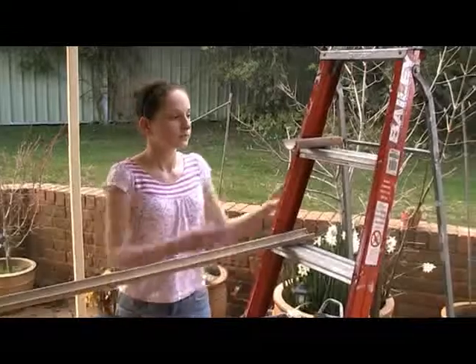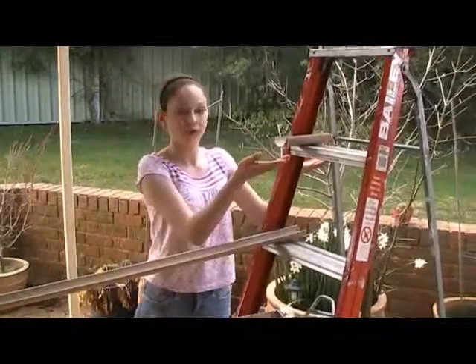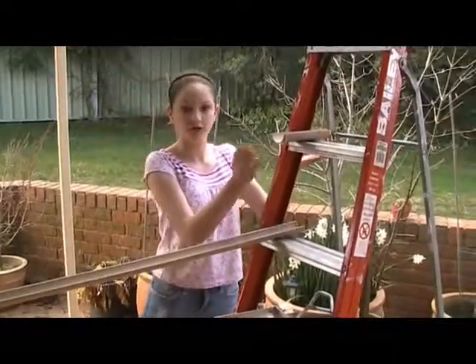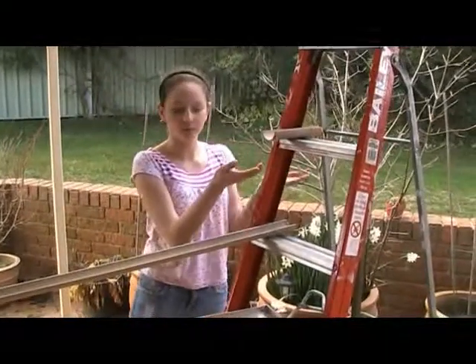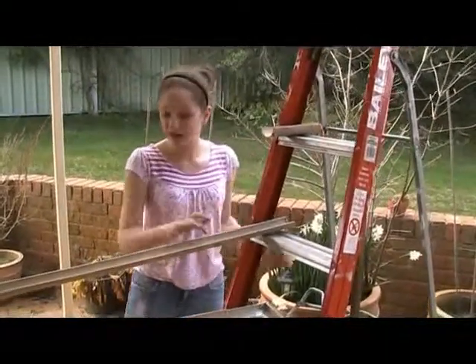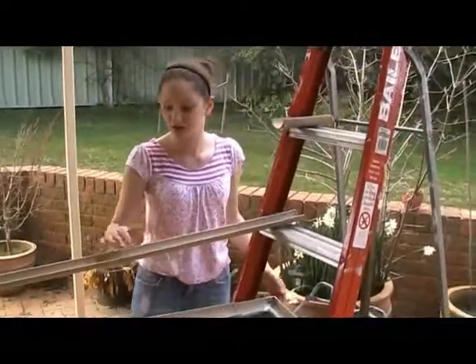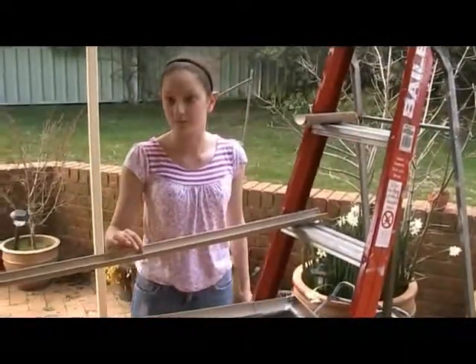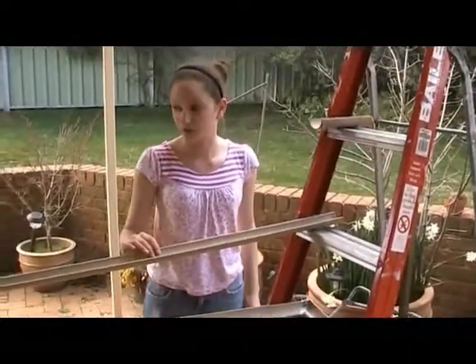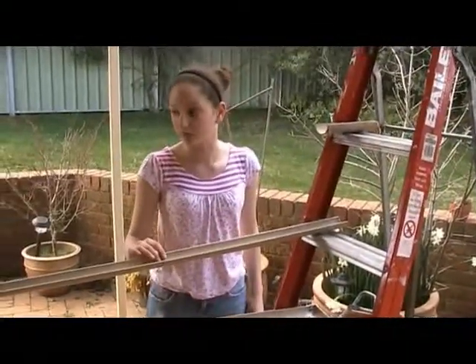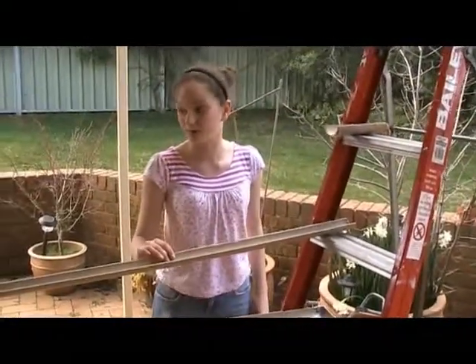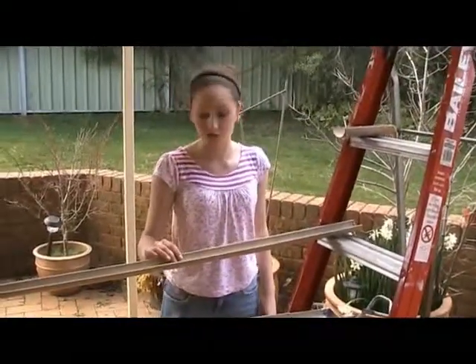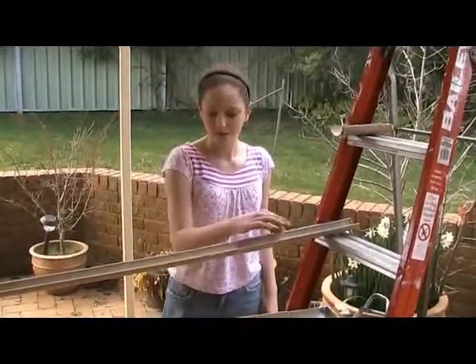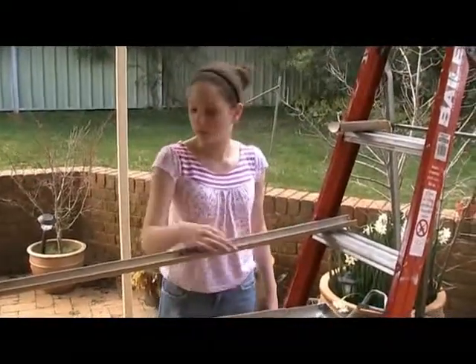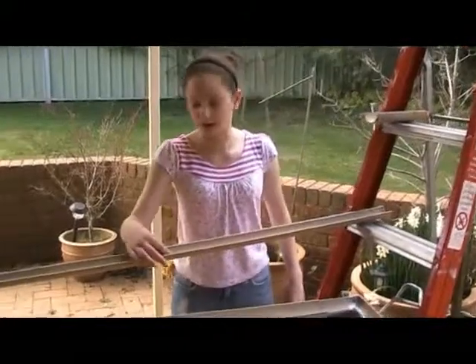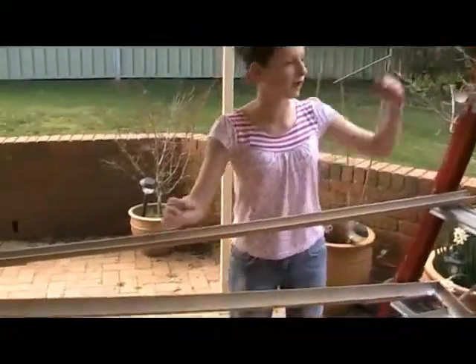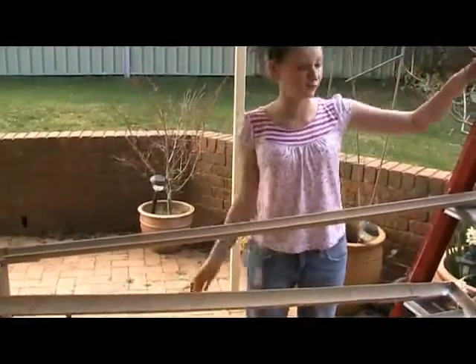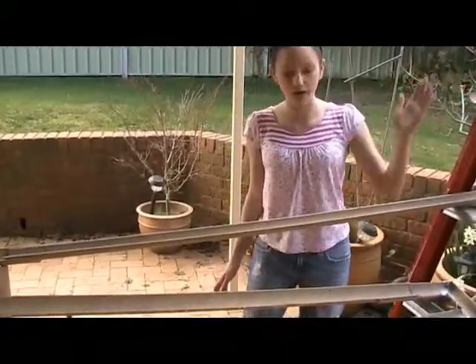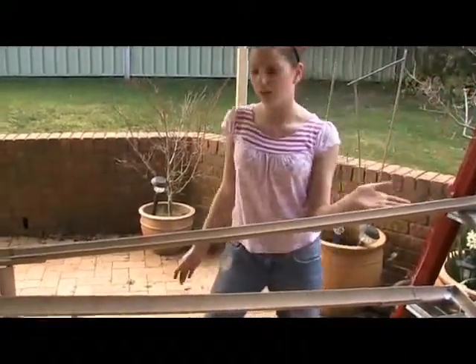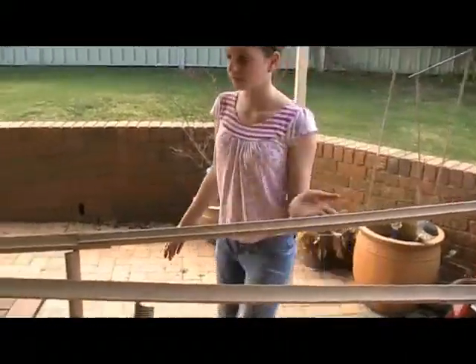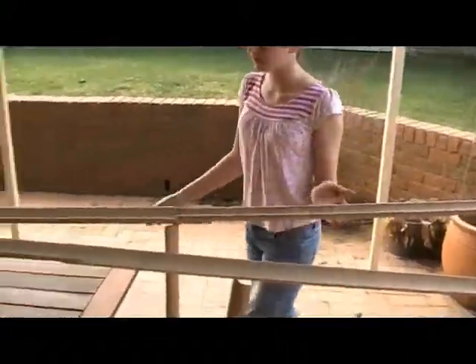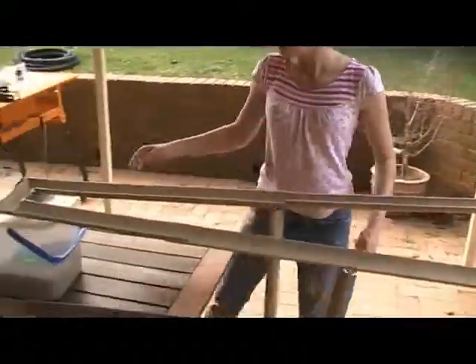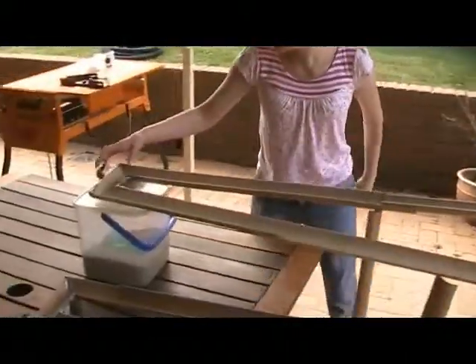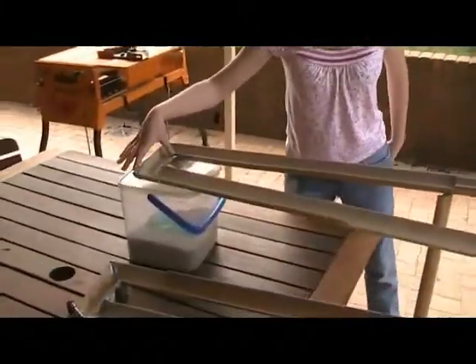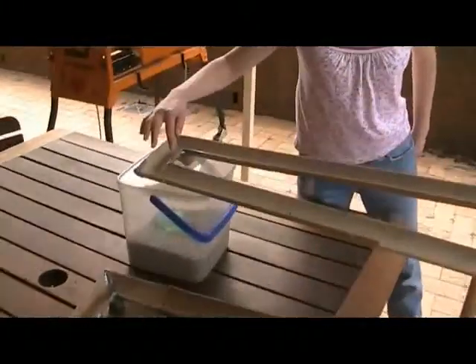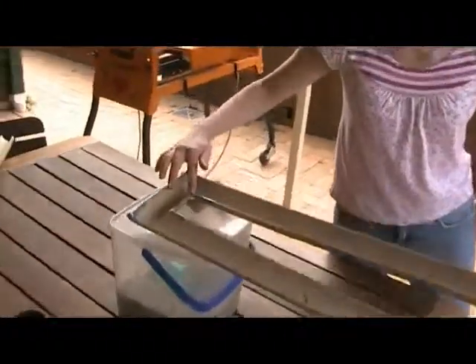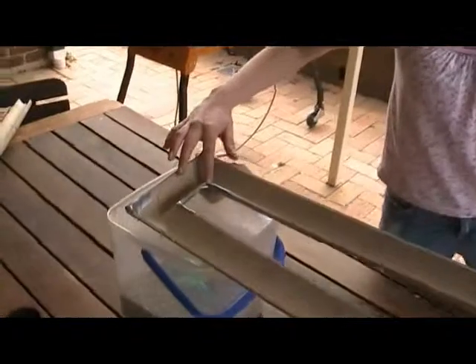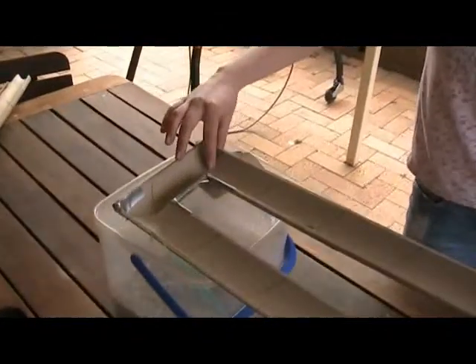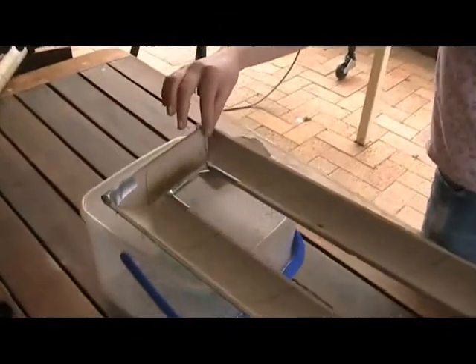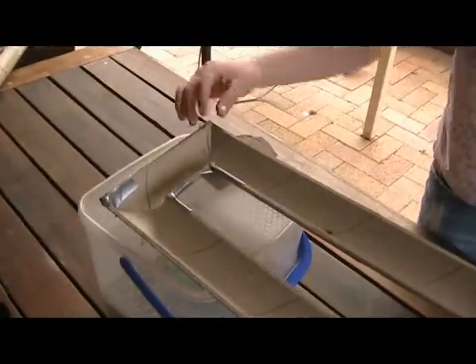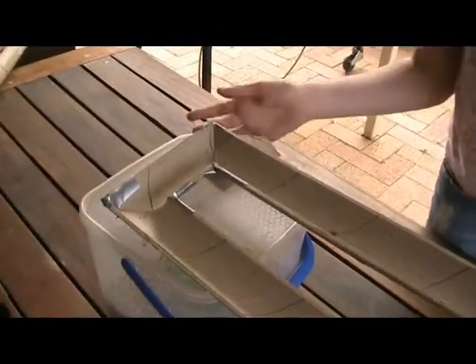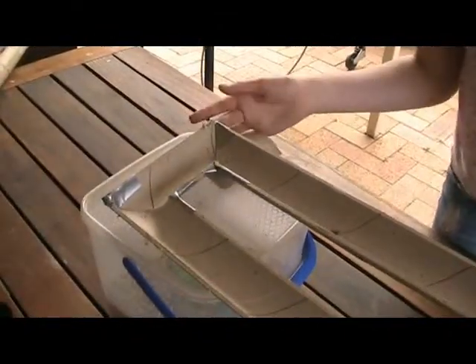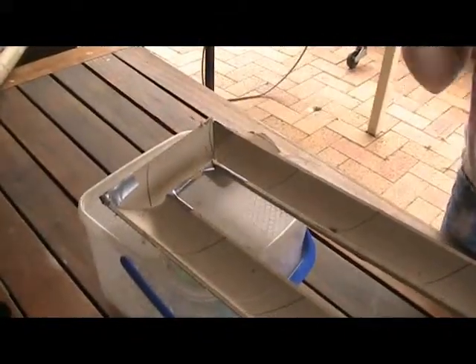We have got tubes cut from fabric rolls that we got from the shop, which the ball will run down. So I blow it from here, the ball will run down, and then get to the corners, which have been cut at 45 degrees and held together with duct tape.